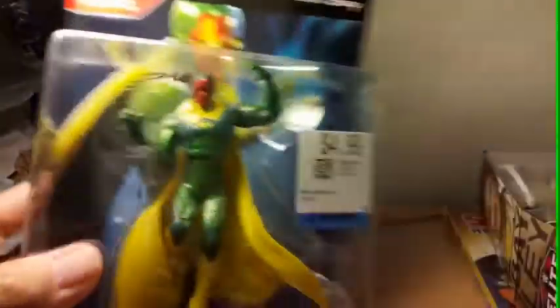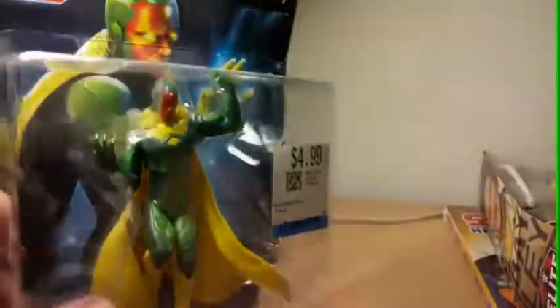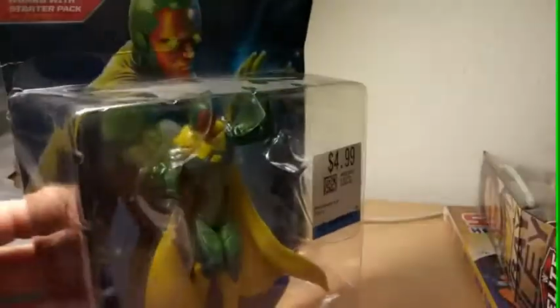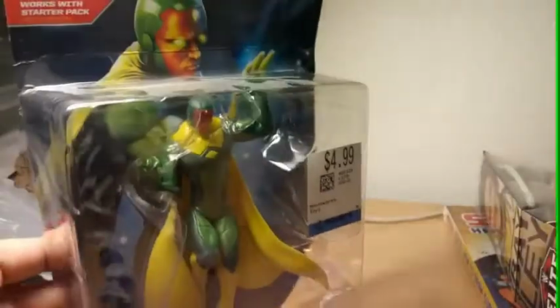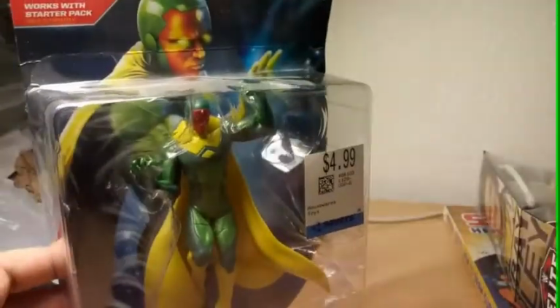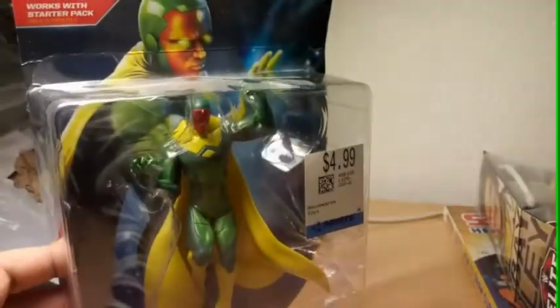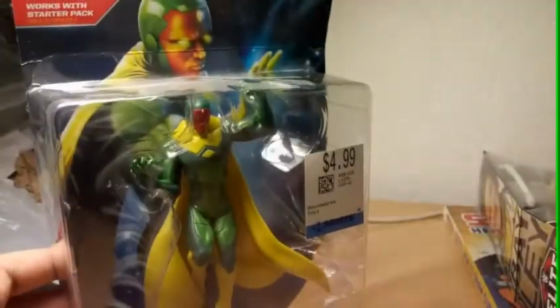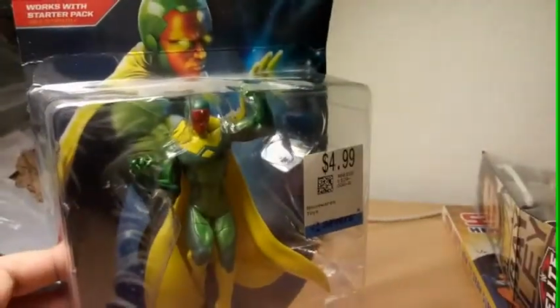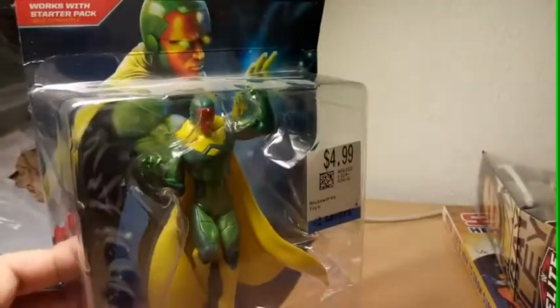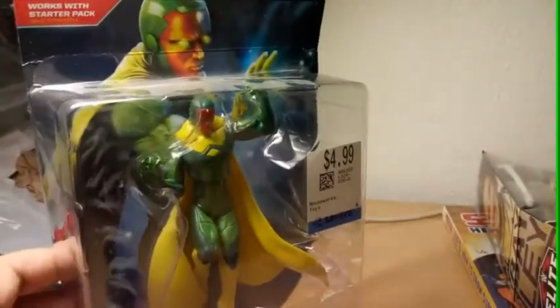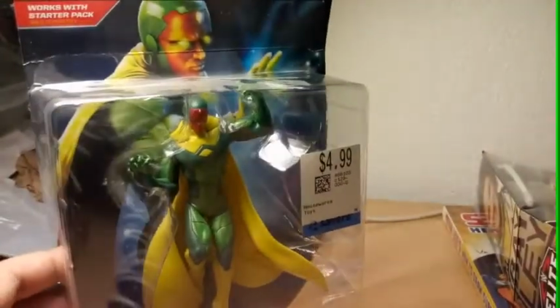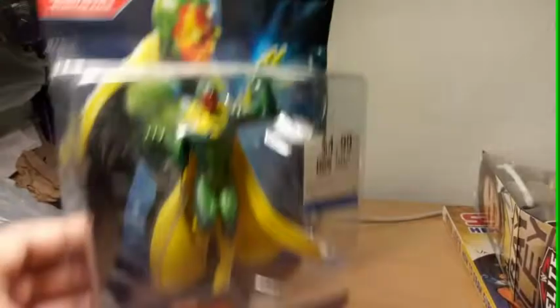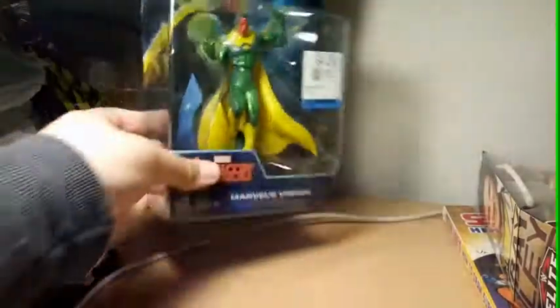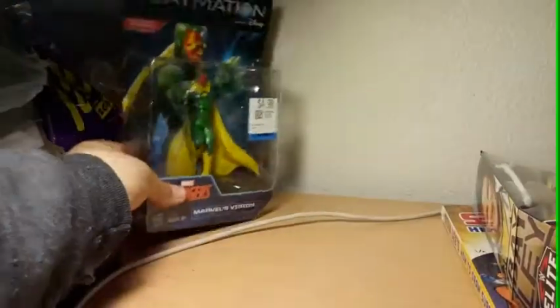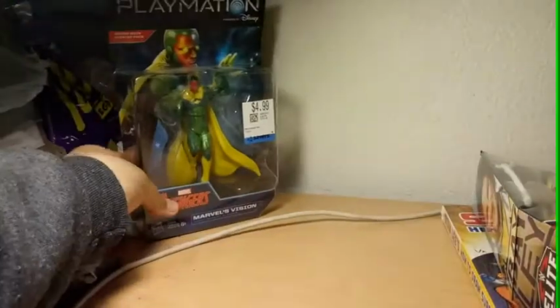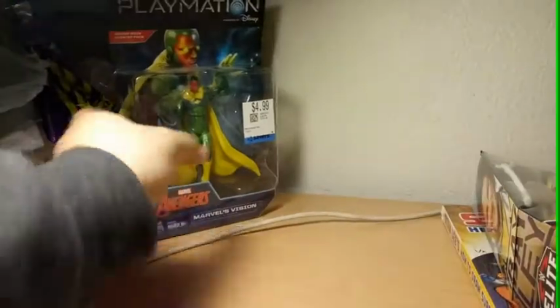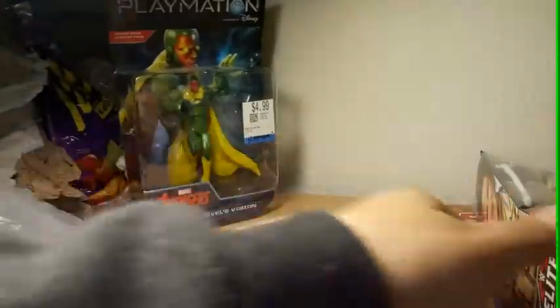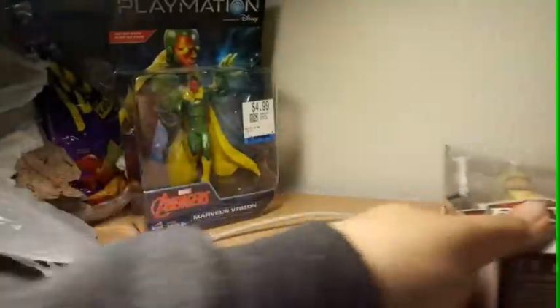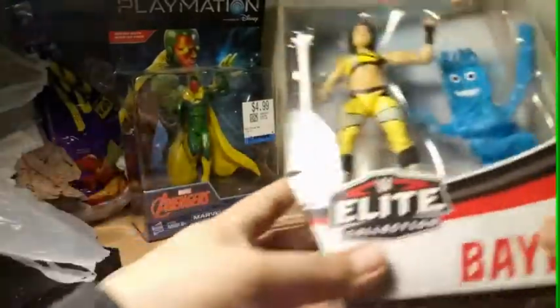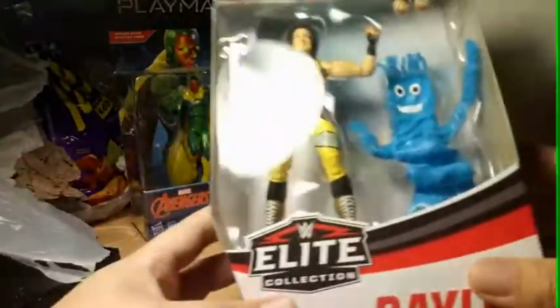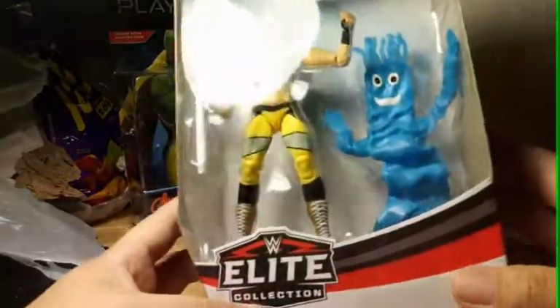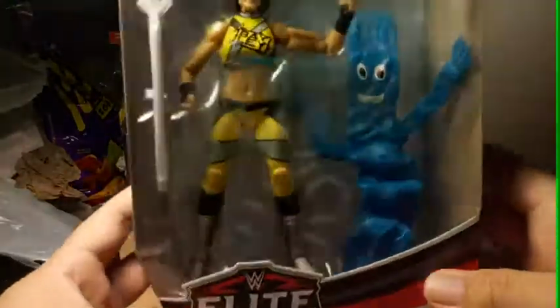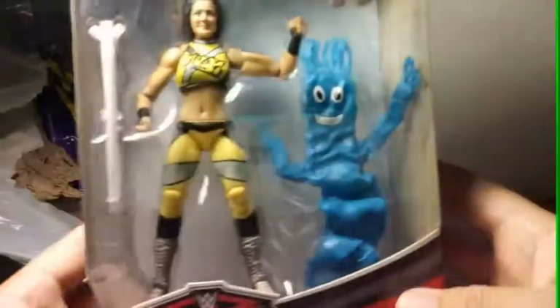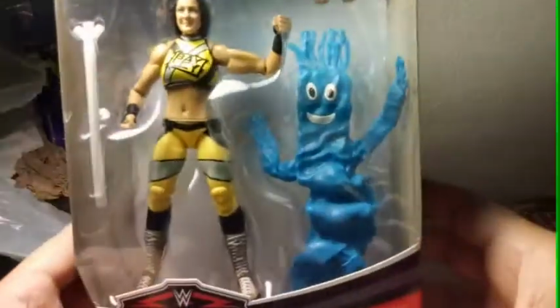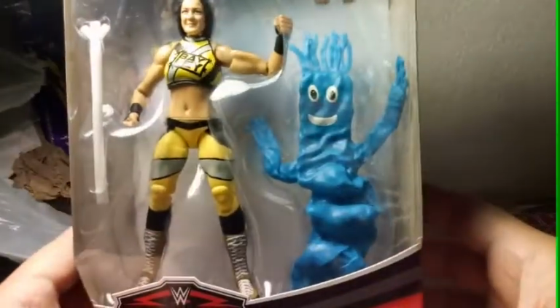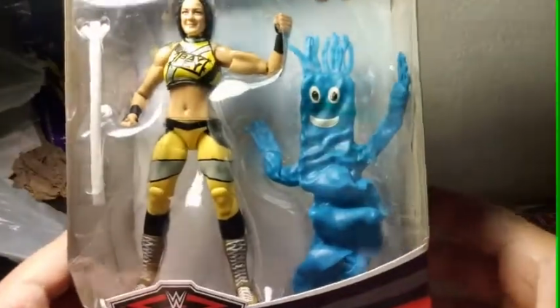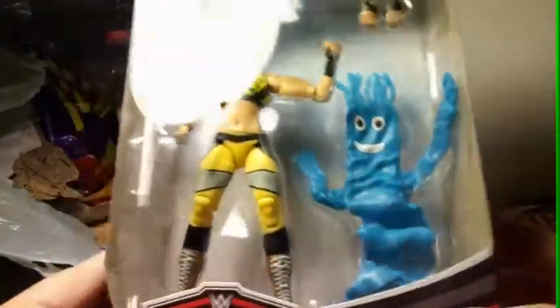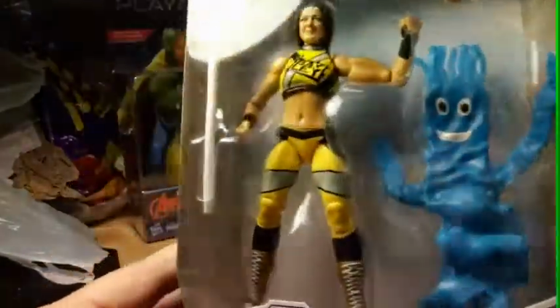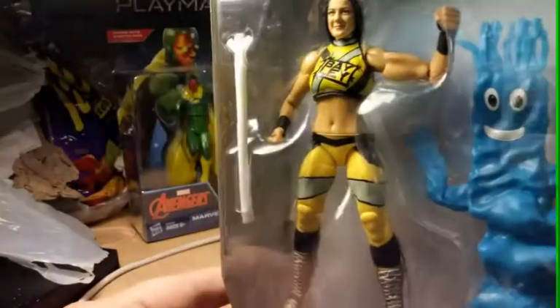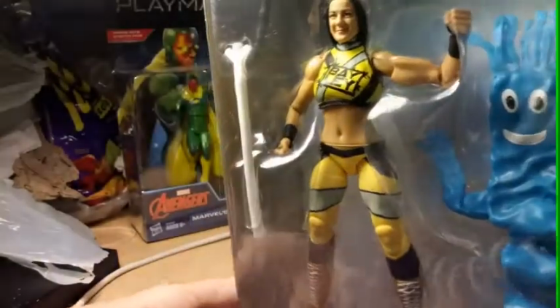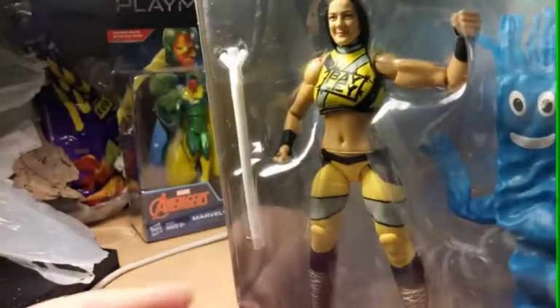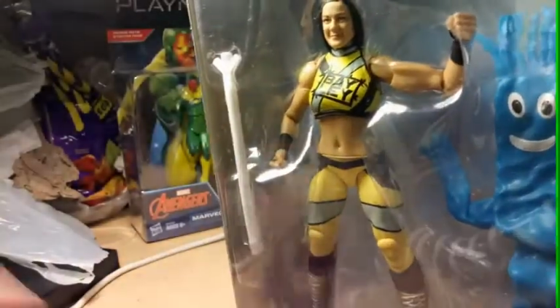I'm gonna show you a picture of Vision — there is a picture of Vision right there. Put them over here. We have a Bailey figure. This is my luck — I wanted to, I was gonna start looking for her.